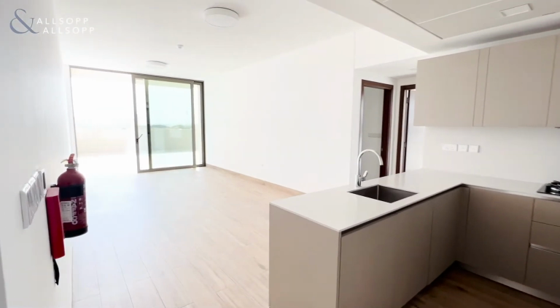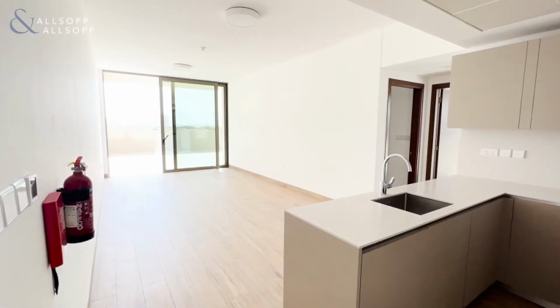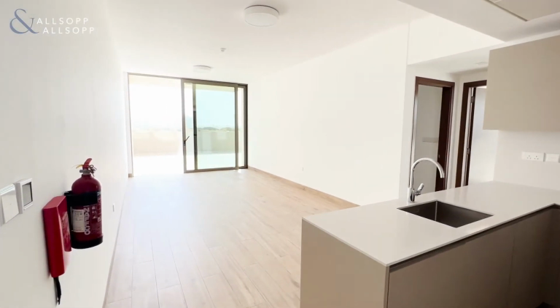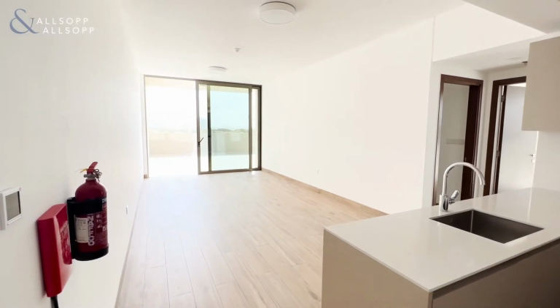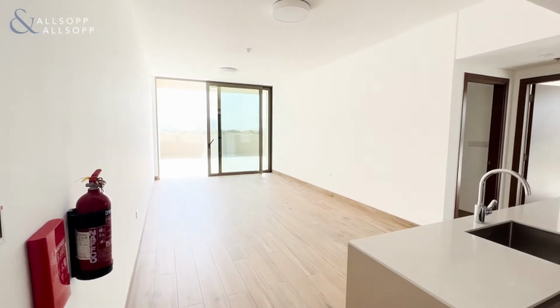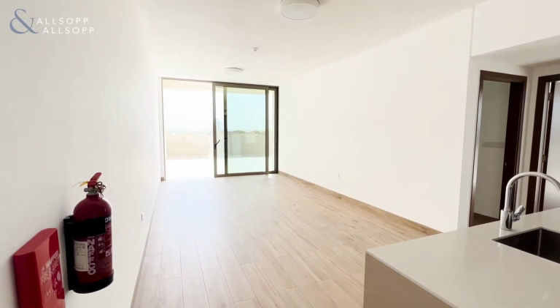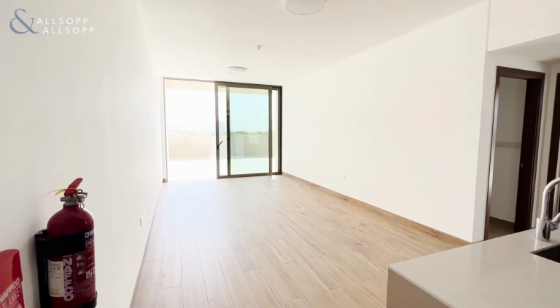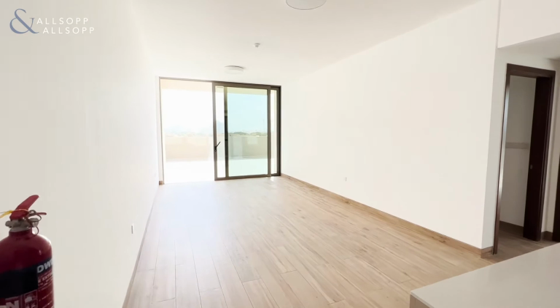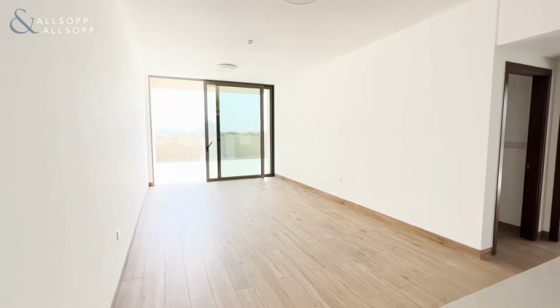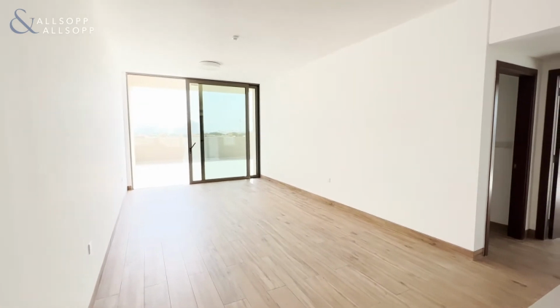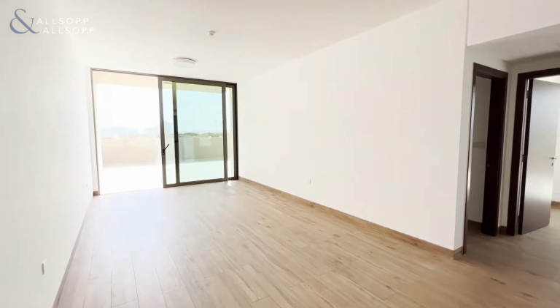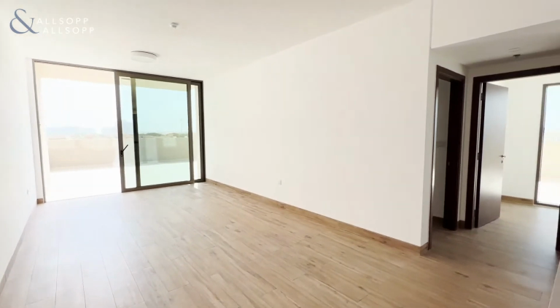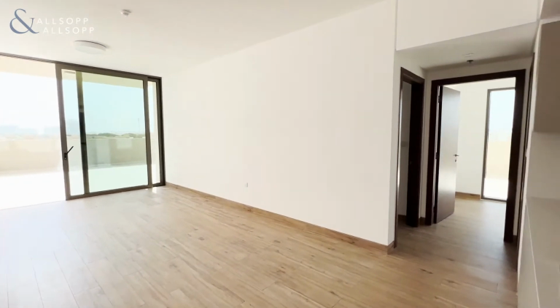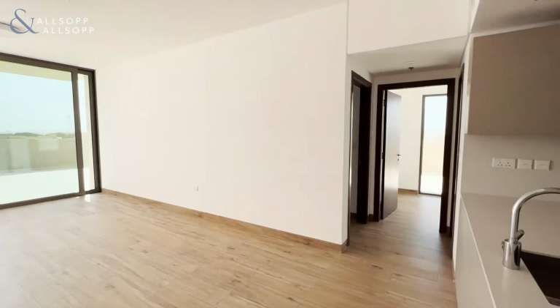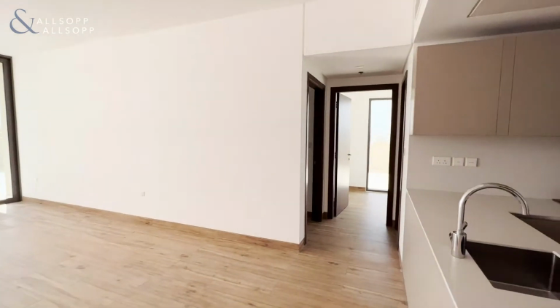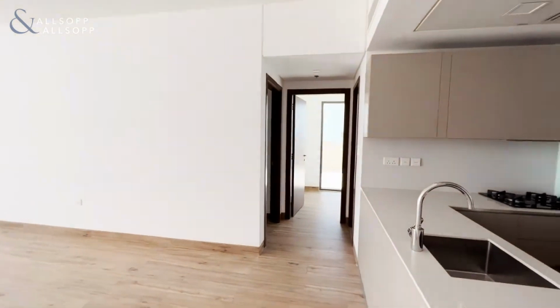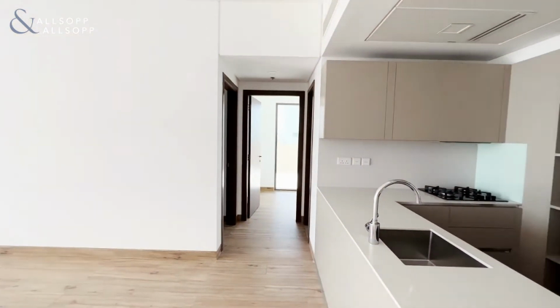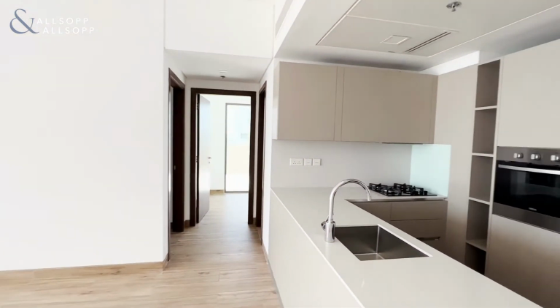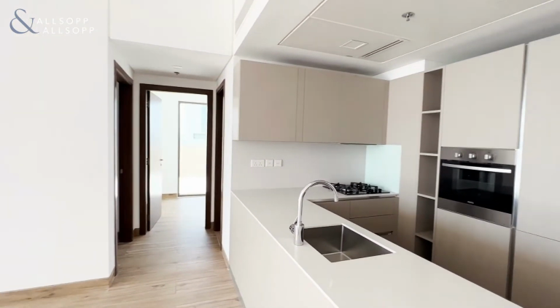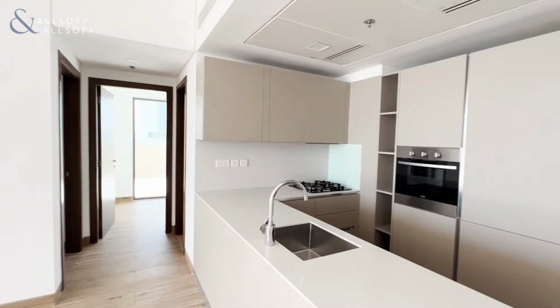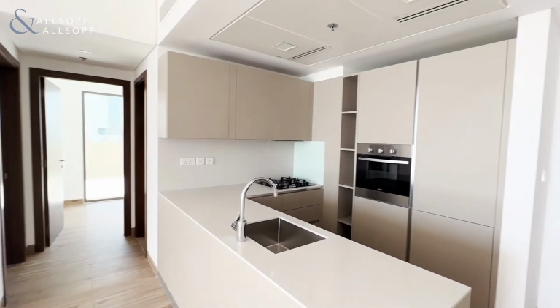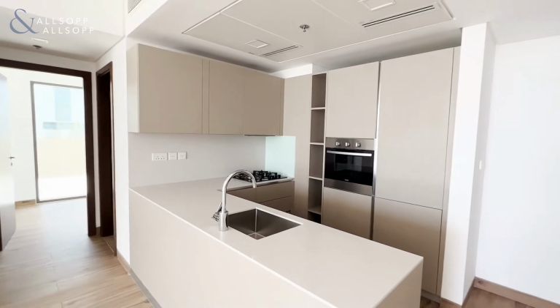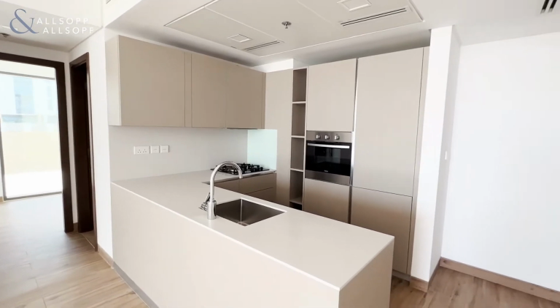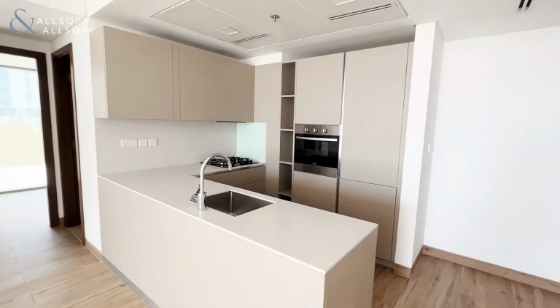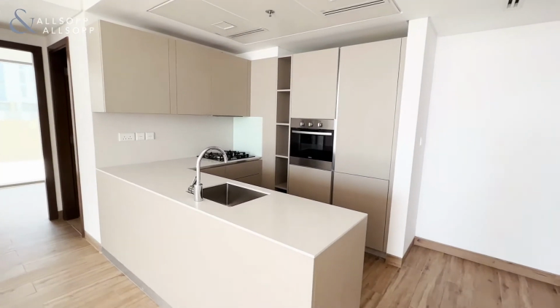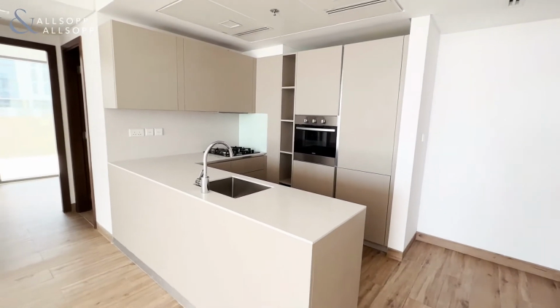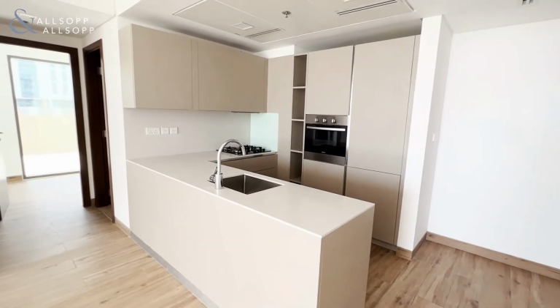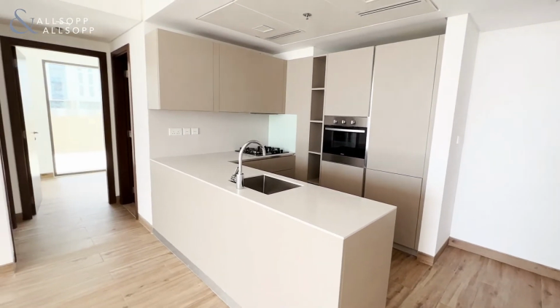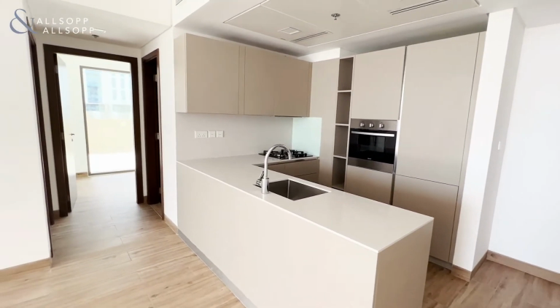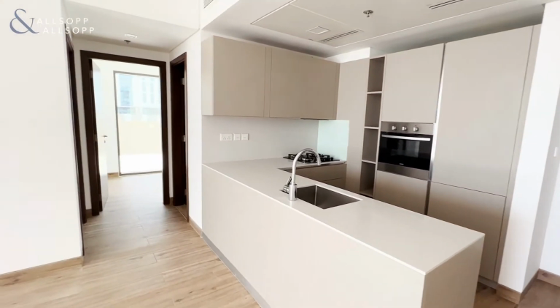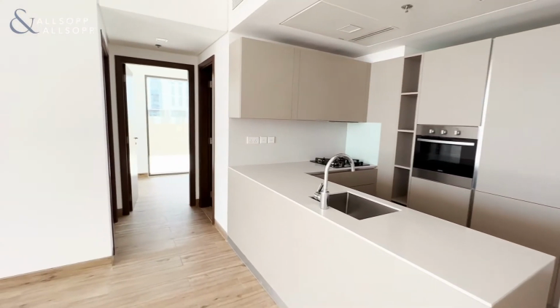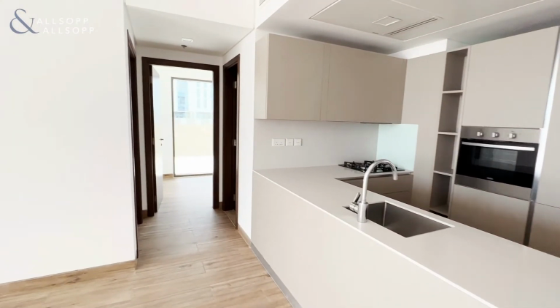As we enter the apartment, we've got an open-plan kitchen, living and dining area. The kitchen itself benefits from integrated, high-quality German appliances. Plenty of storage in here as well.